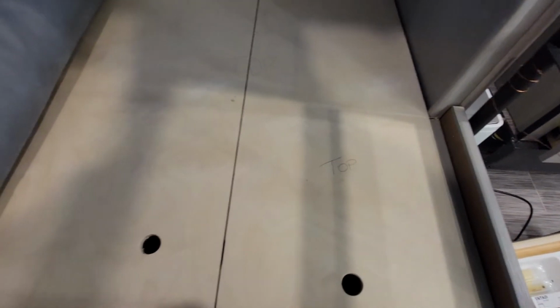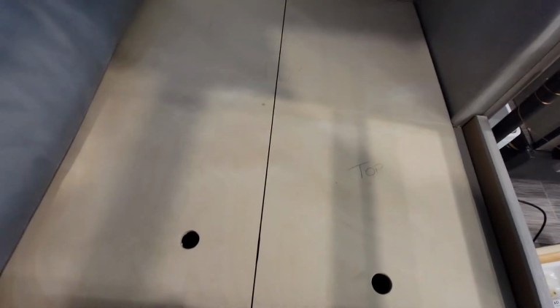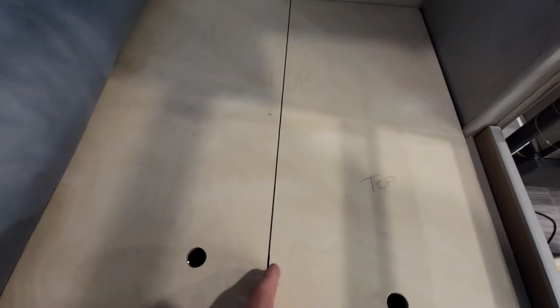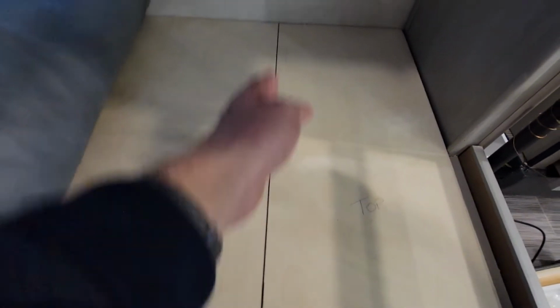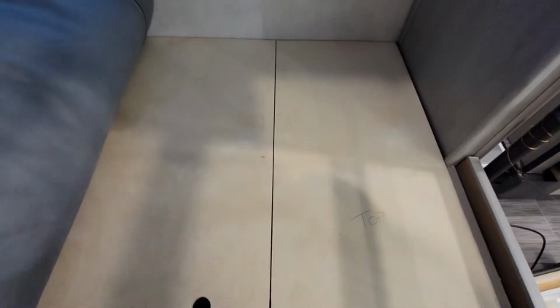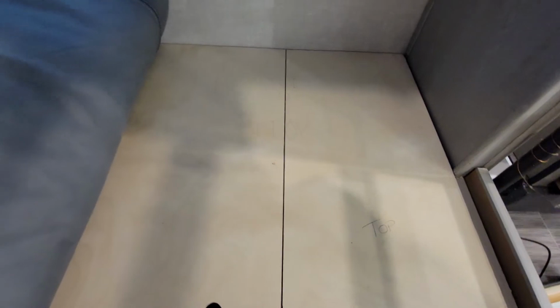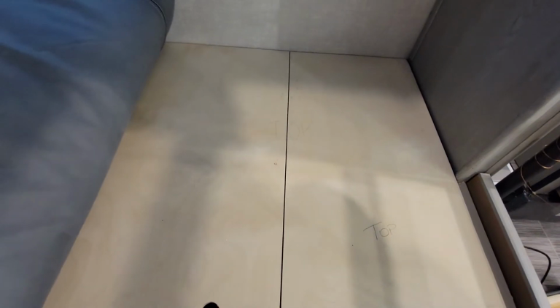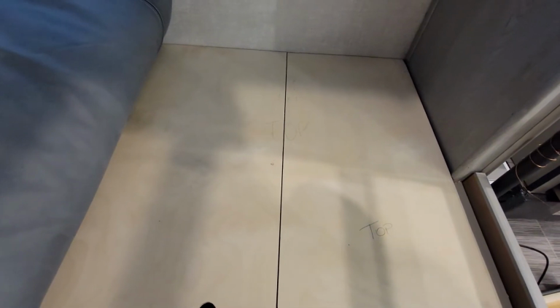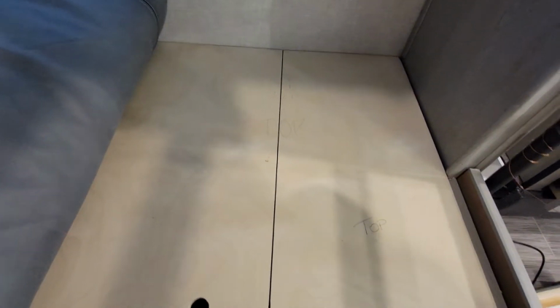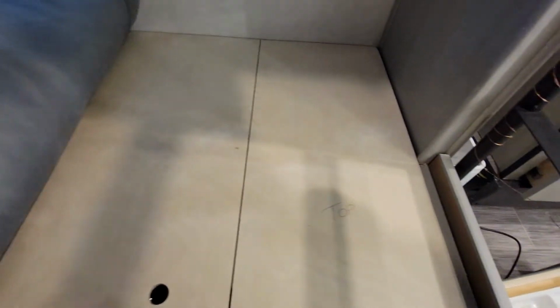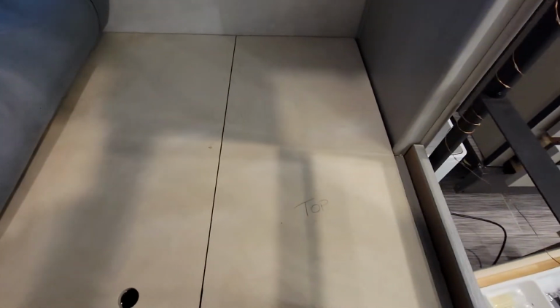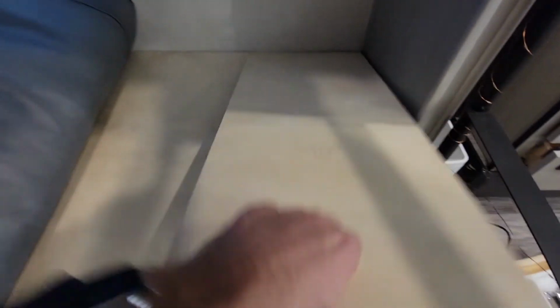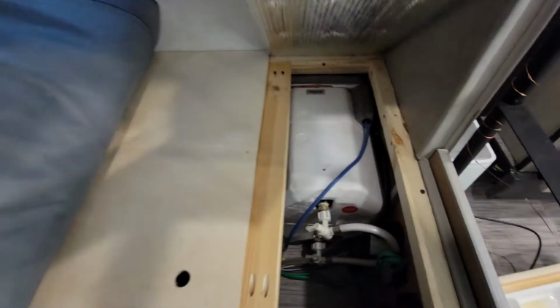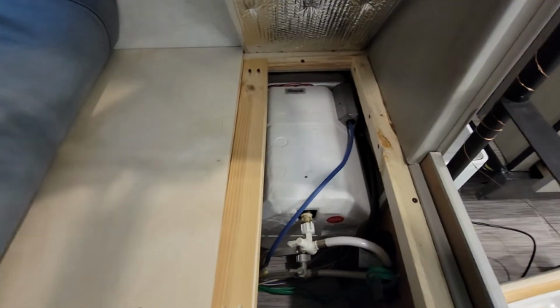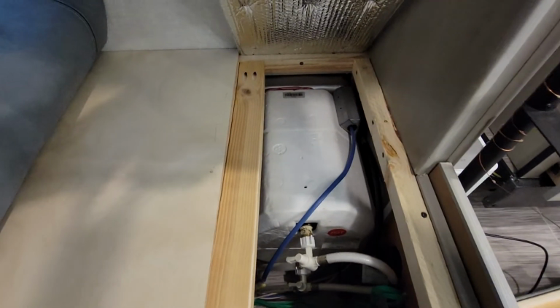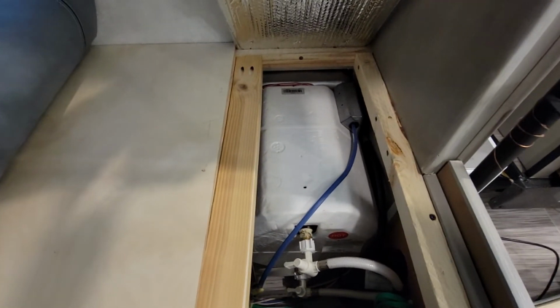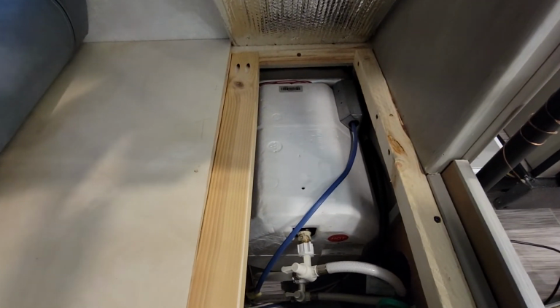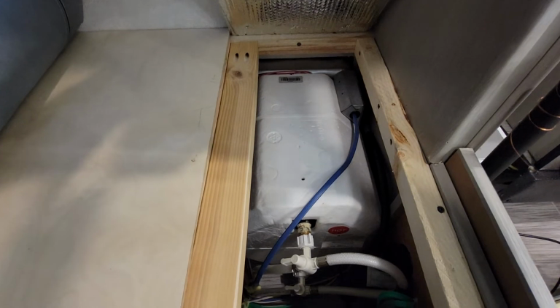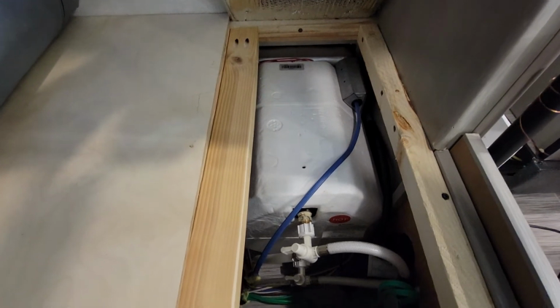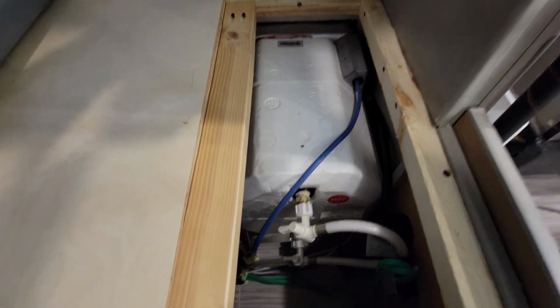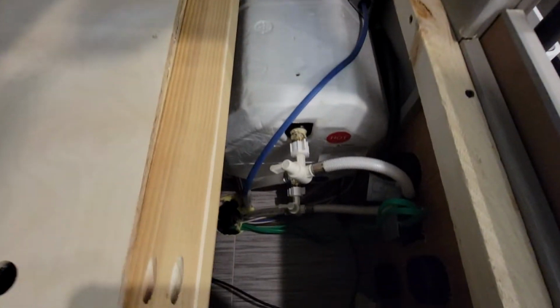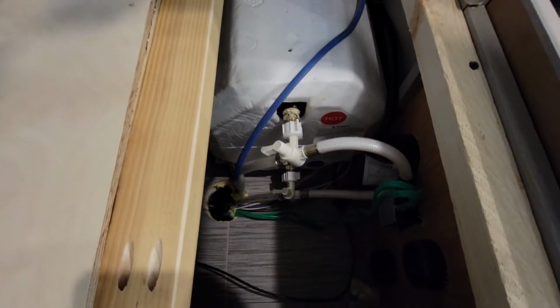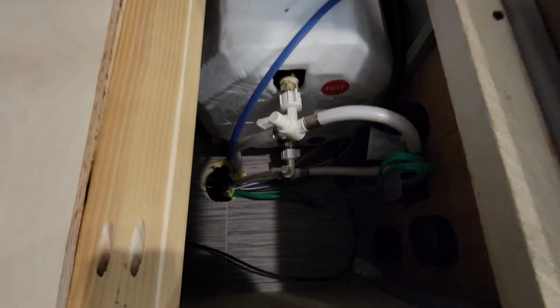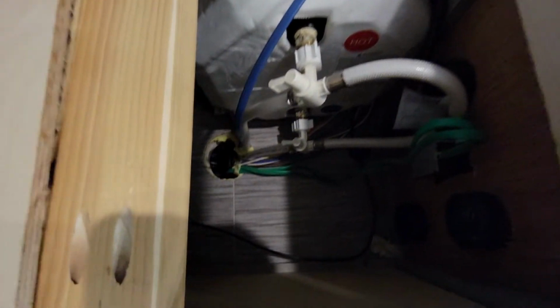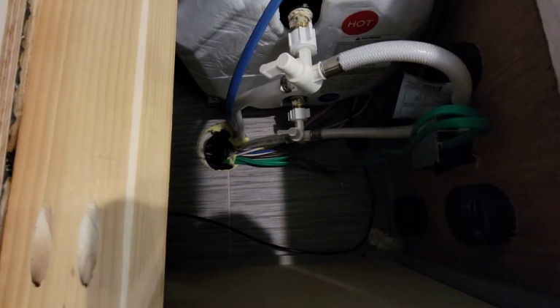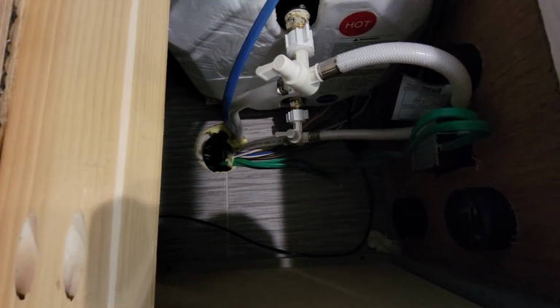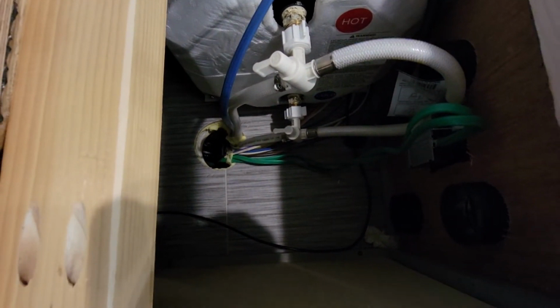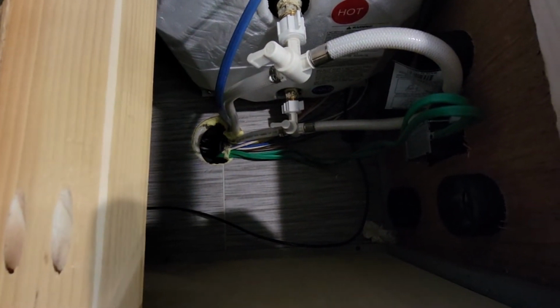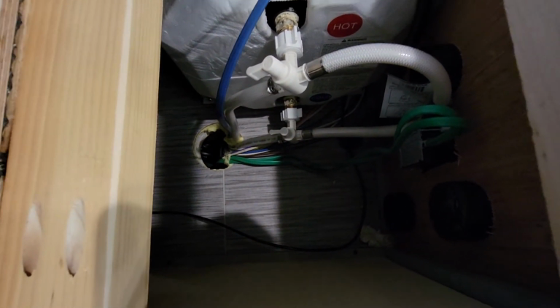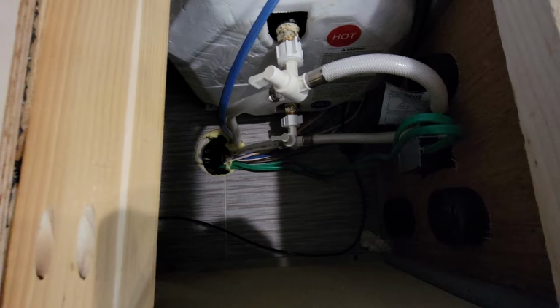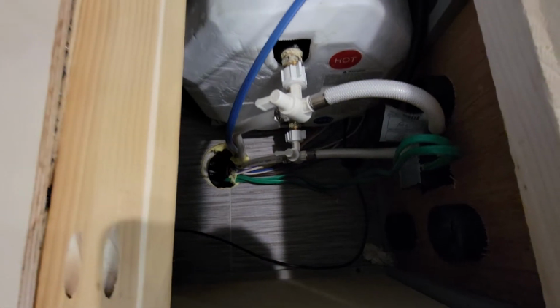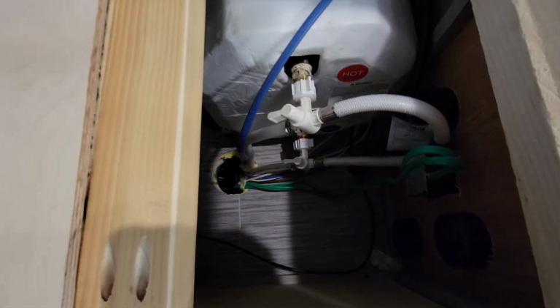I also cut this piece here so that I can easily access this water heater here, or anything else down in here that might be in storage.